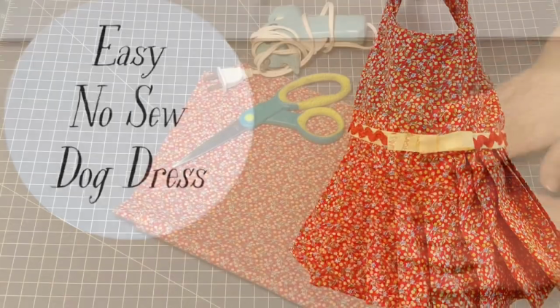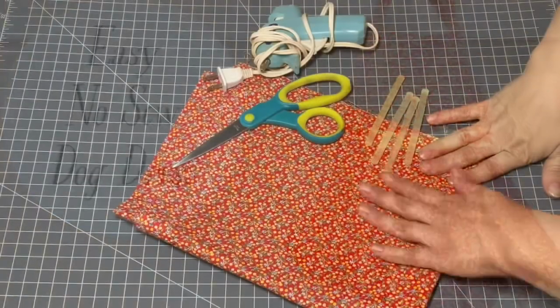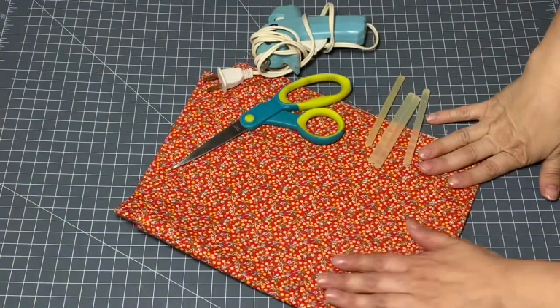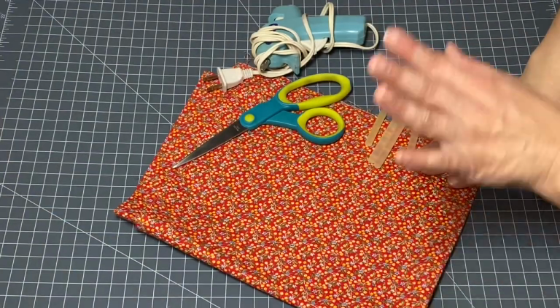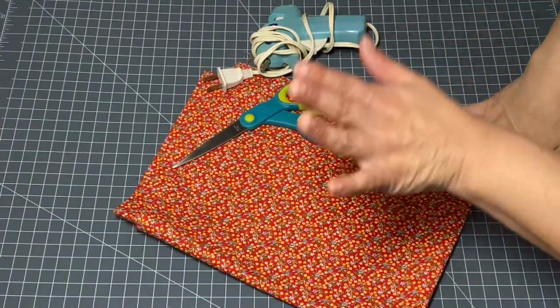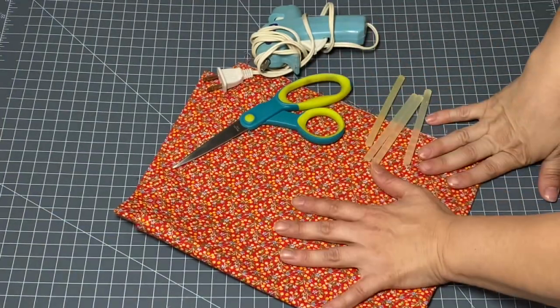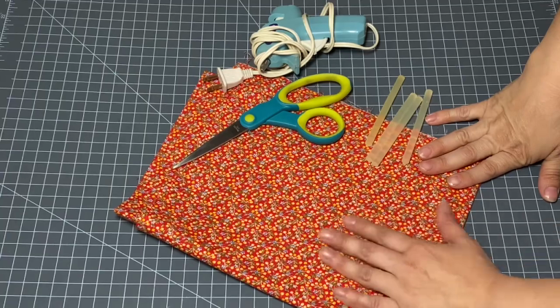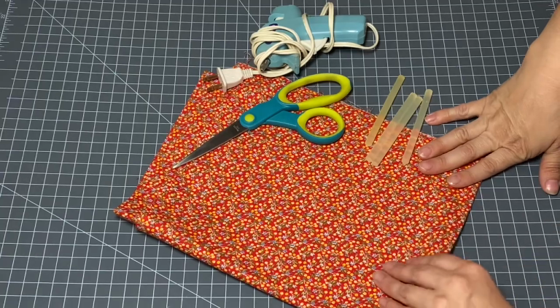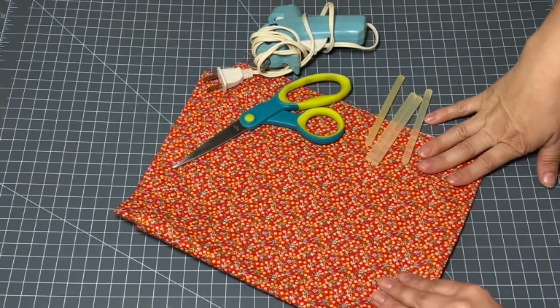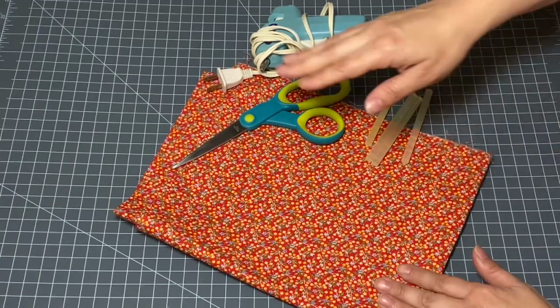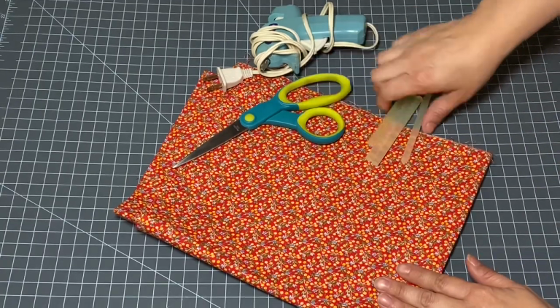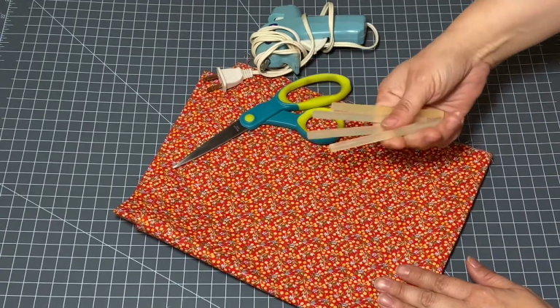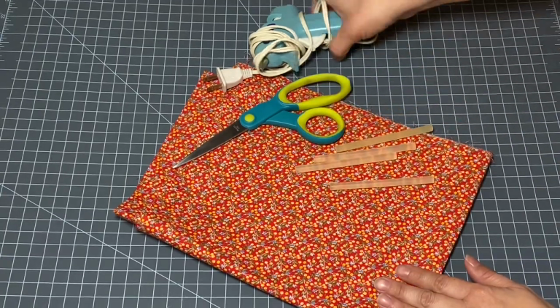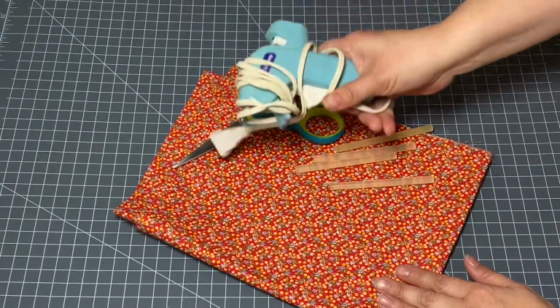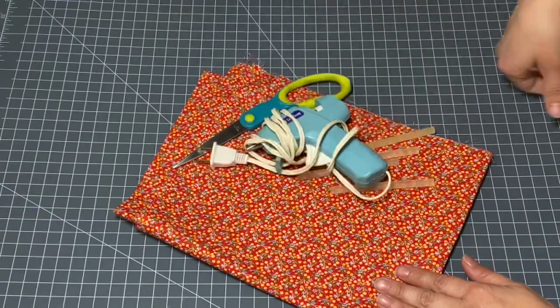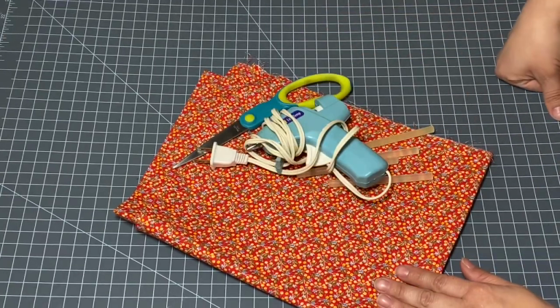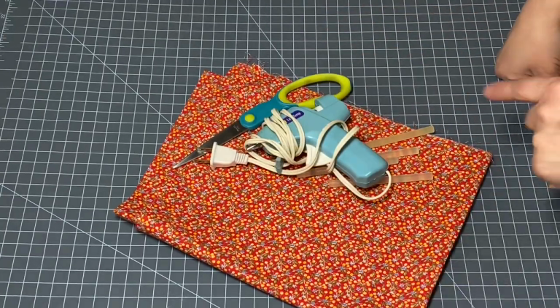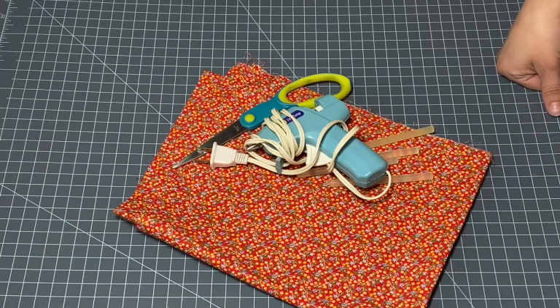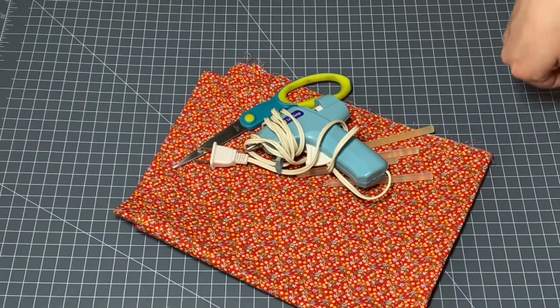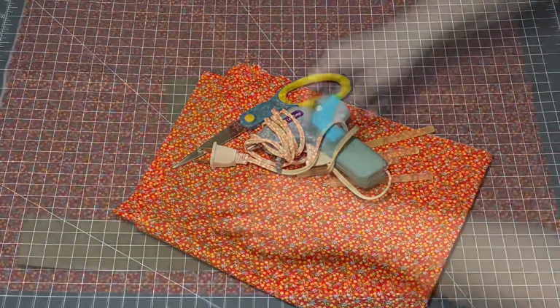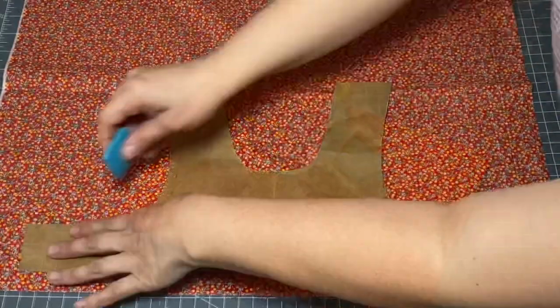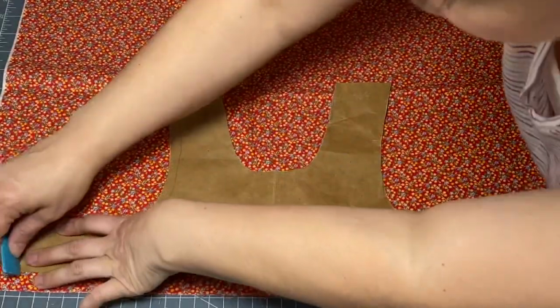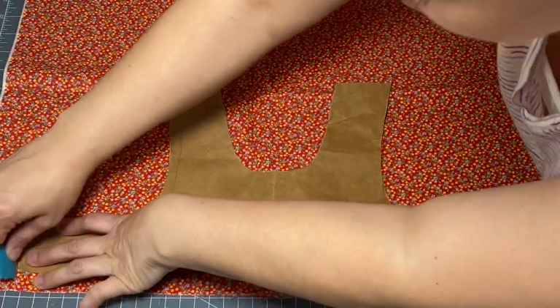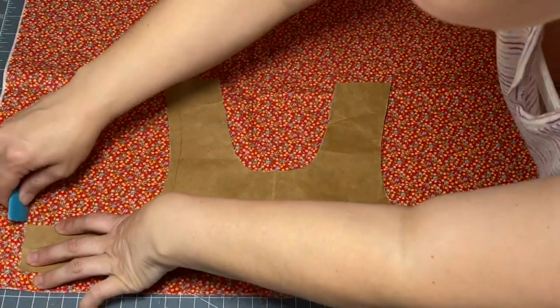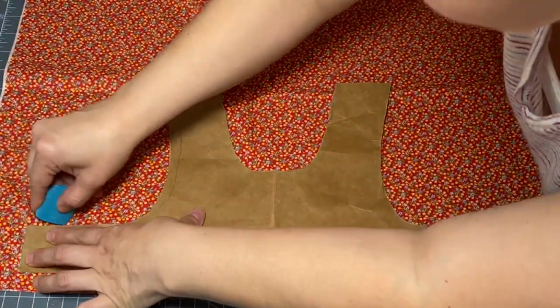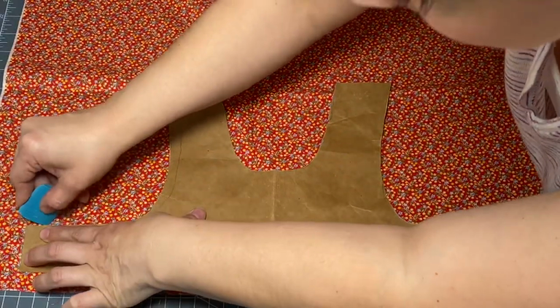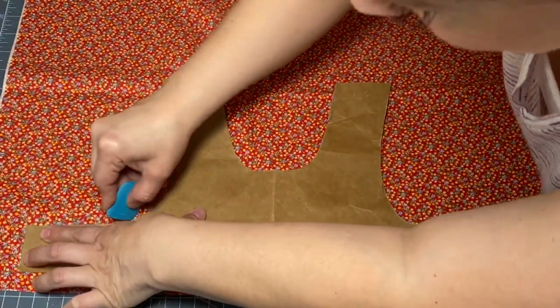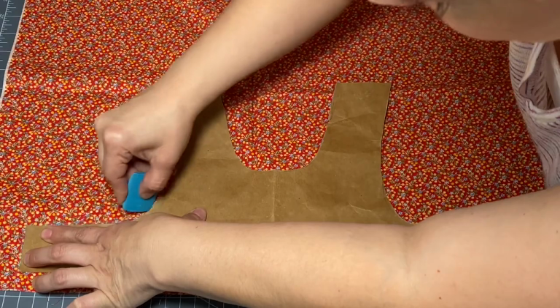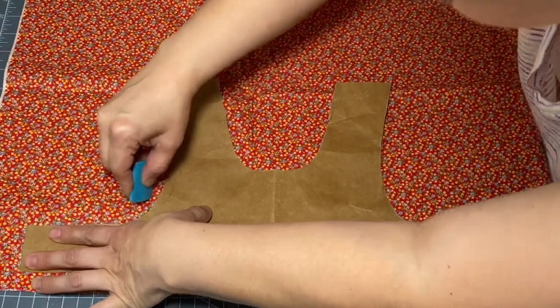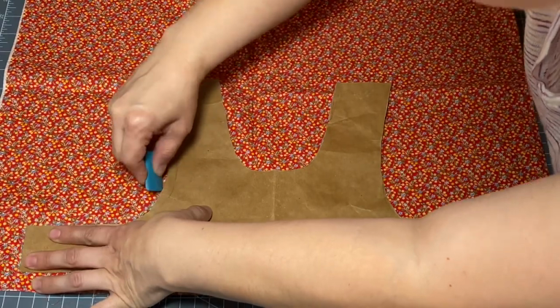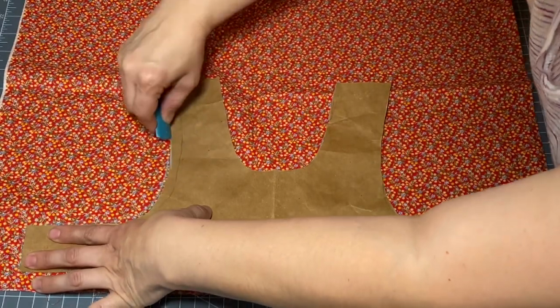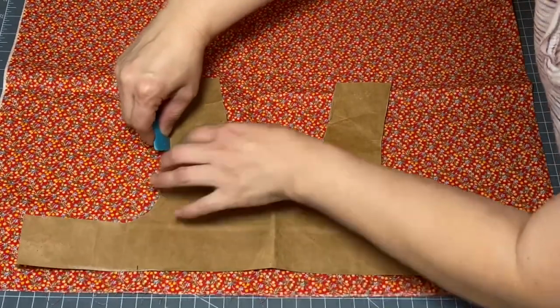To get started we're going to use some fabric that I have on hand here, scissors, glue sticks, and a glue gun. First things first, let's trace out our pattern and cut out two pieces of this bodice.